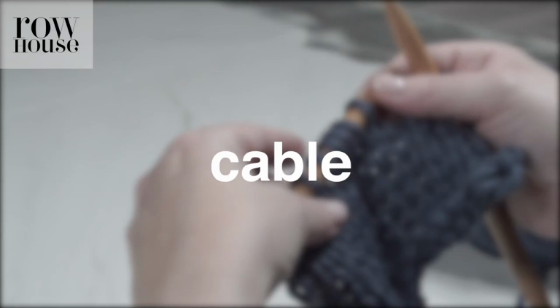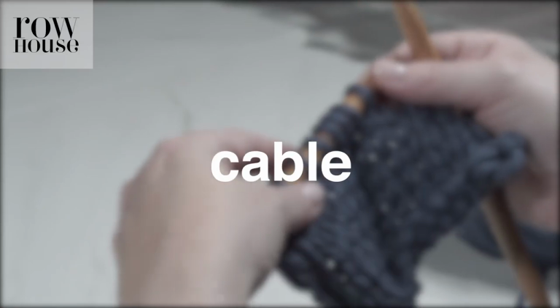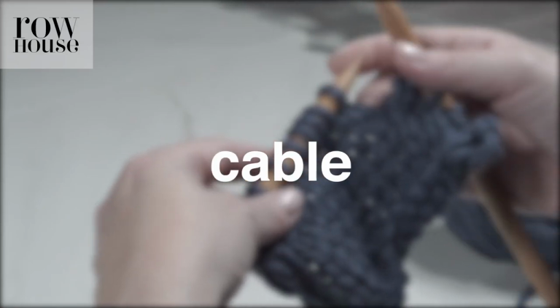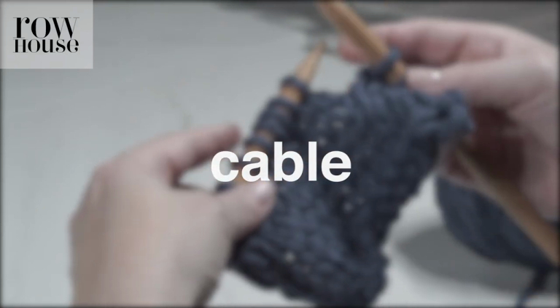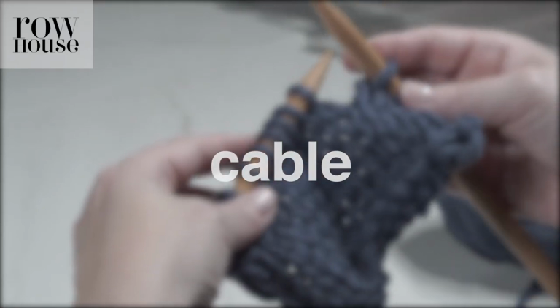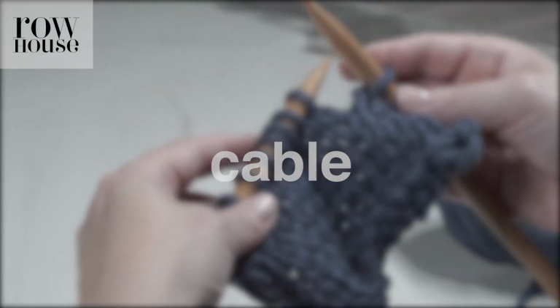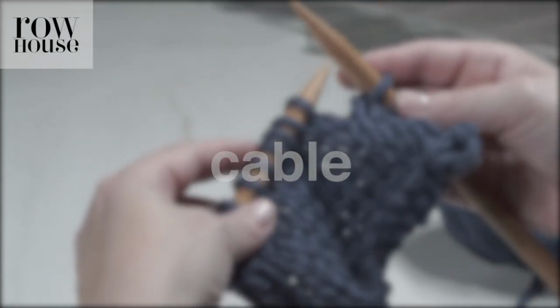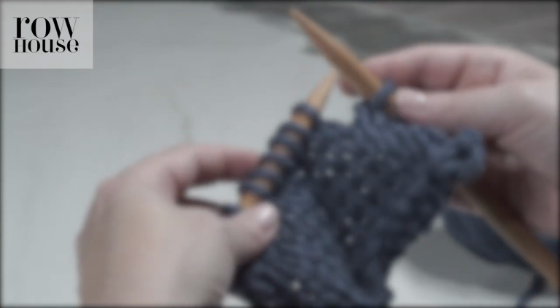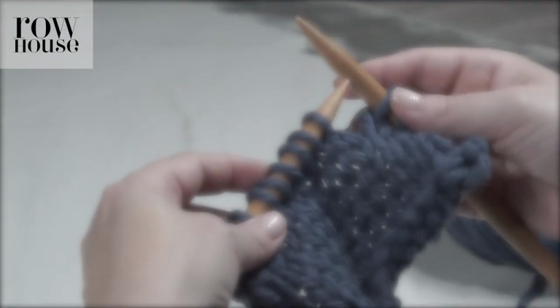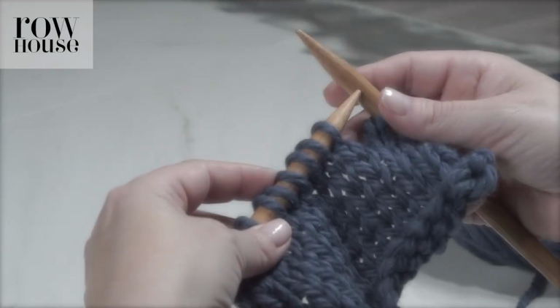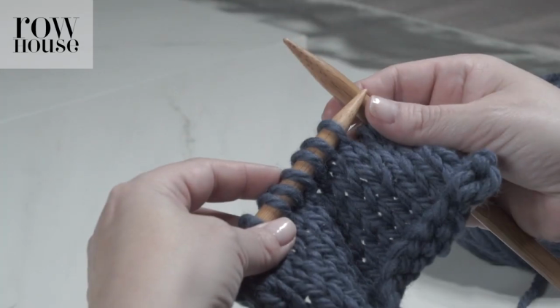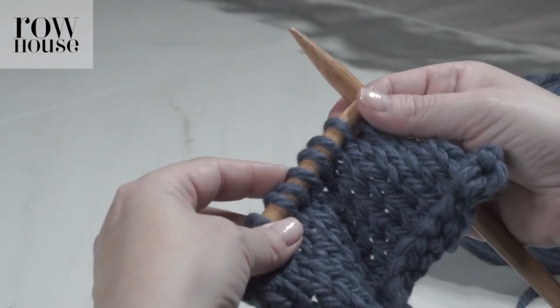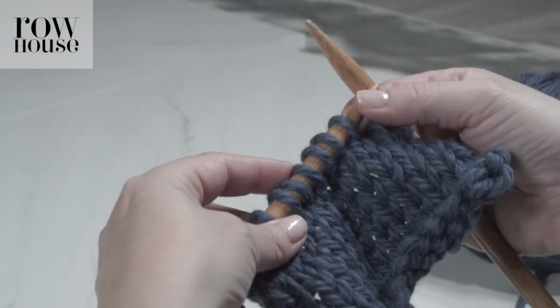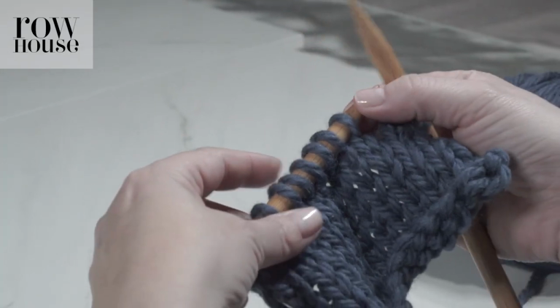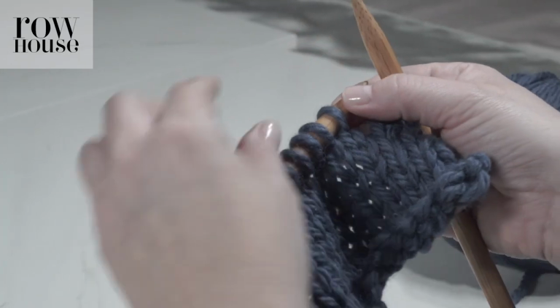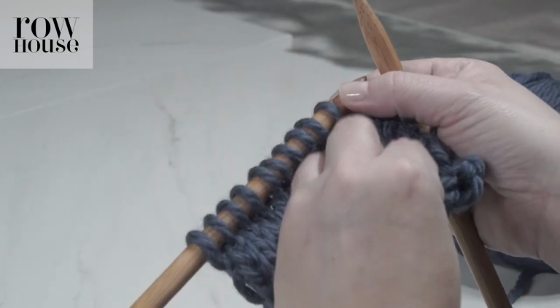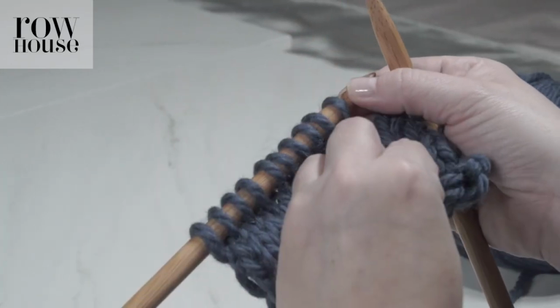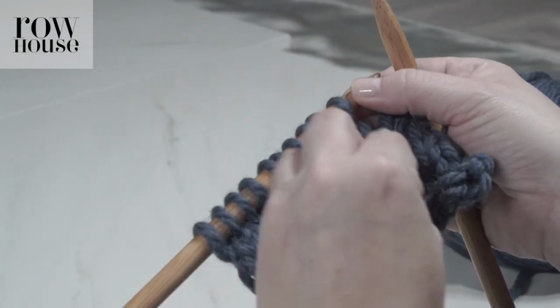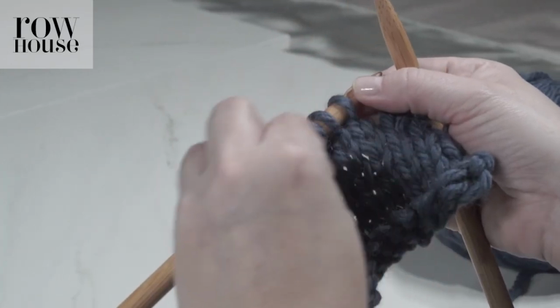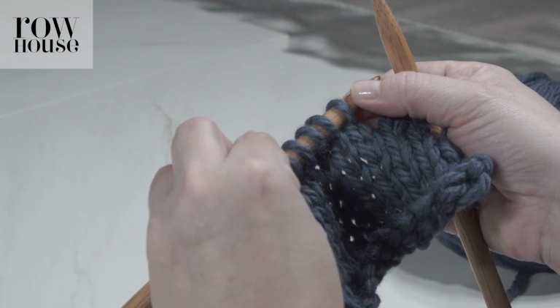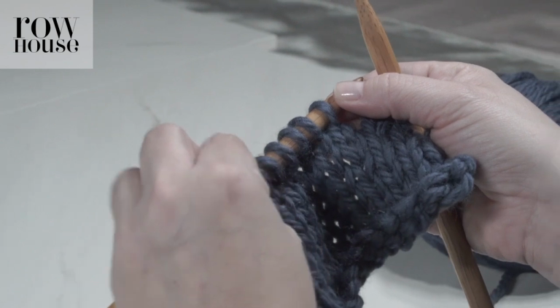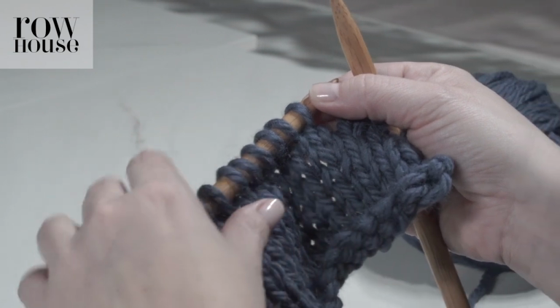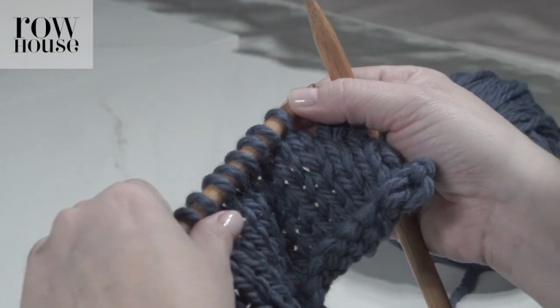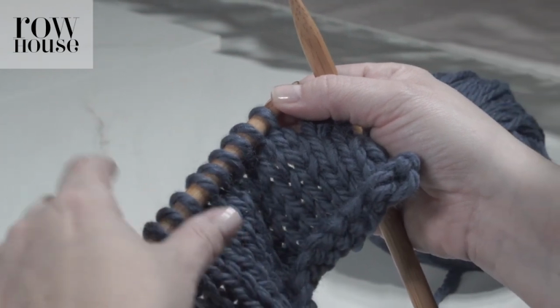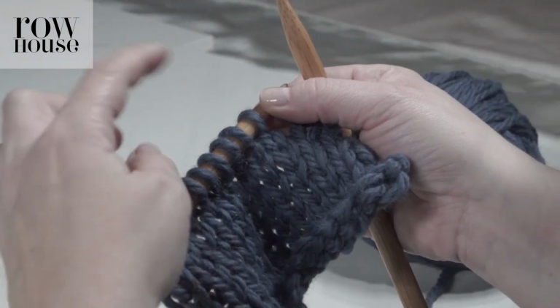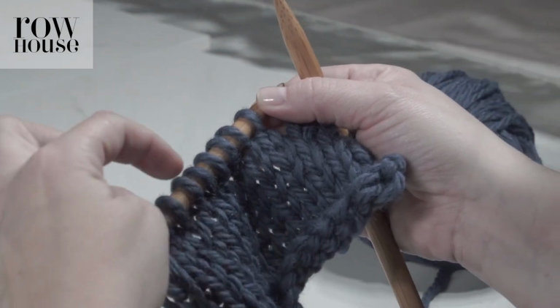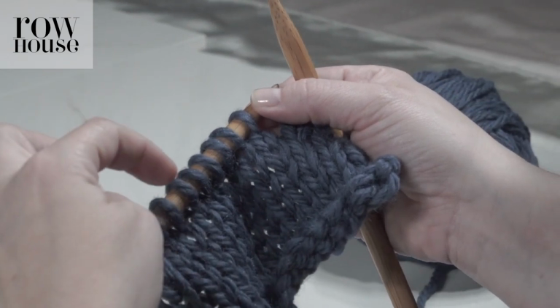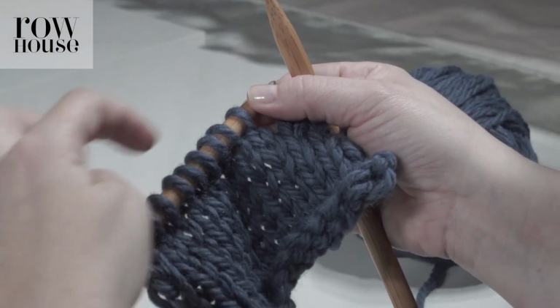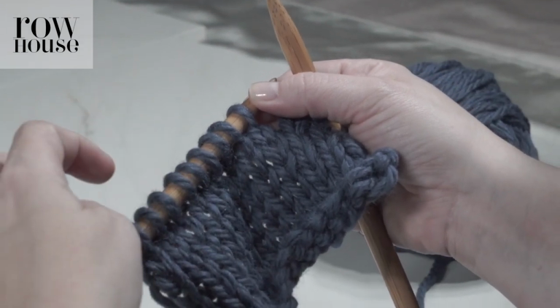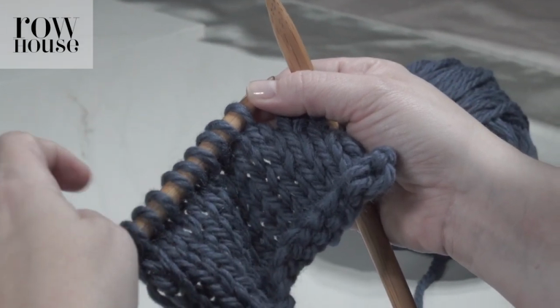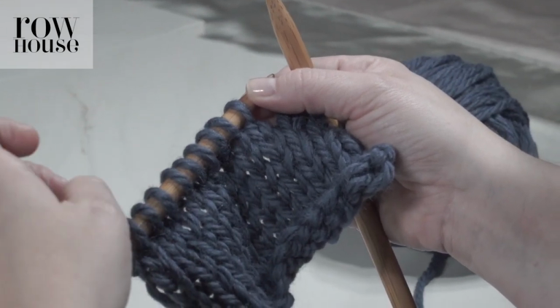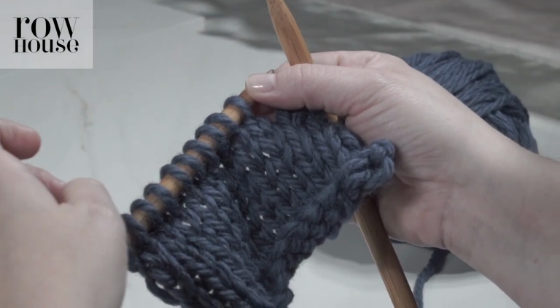Let me show you how to make a cable. A cable is basically where we have some stitches that will cross over other stitches, and it will form a cross in the pattern.